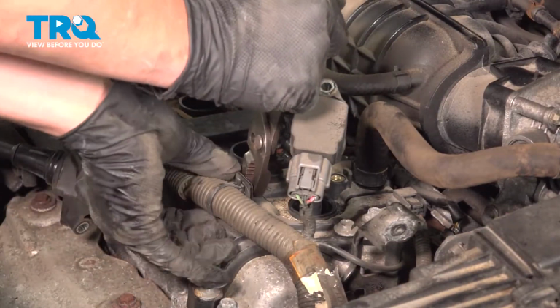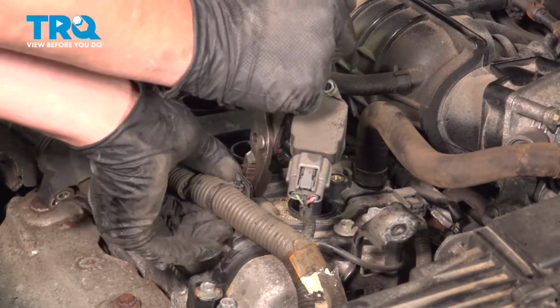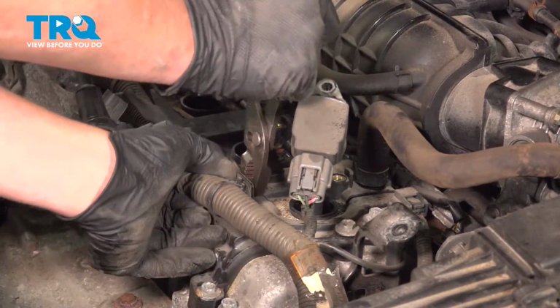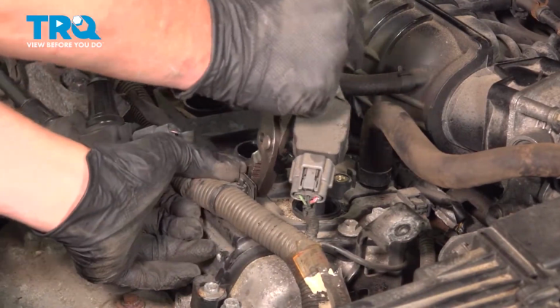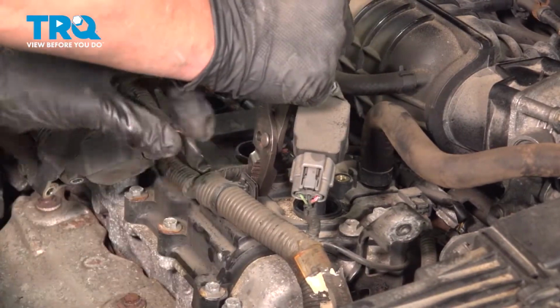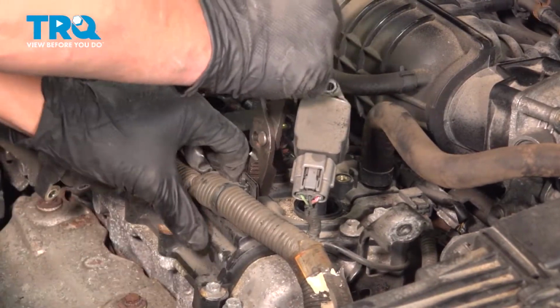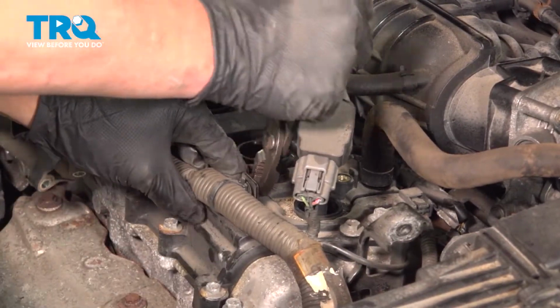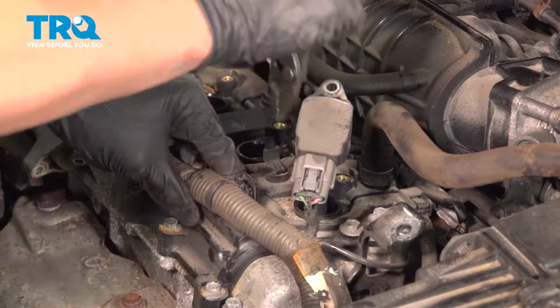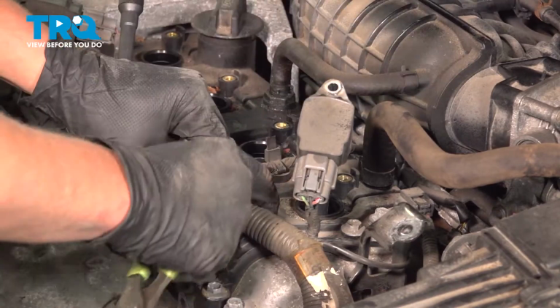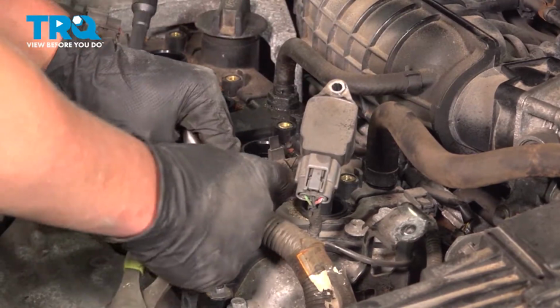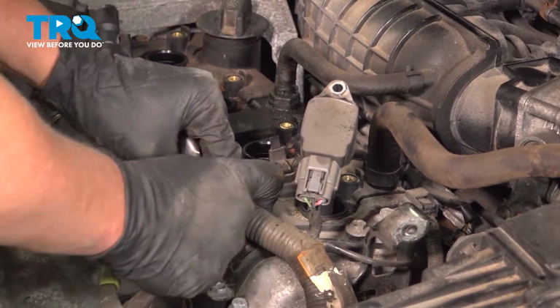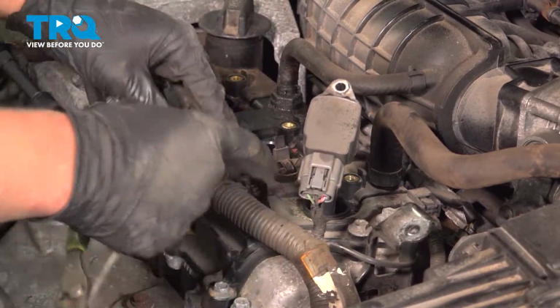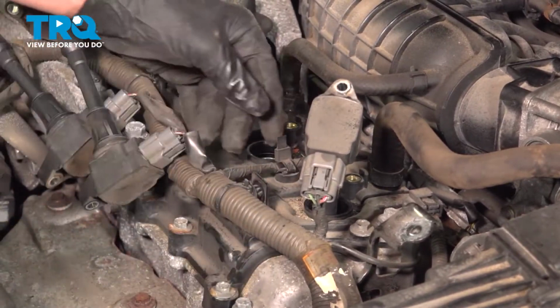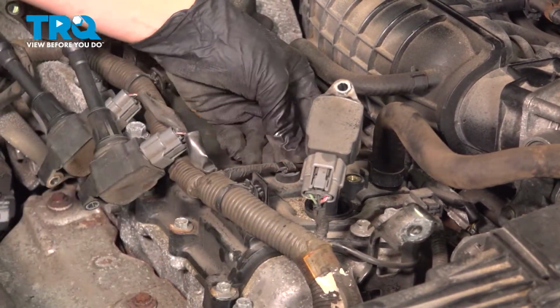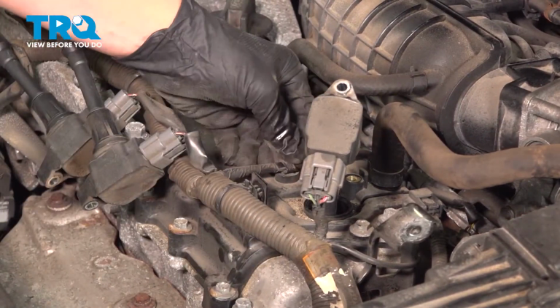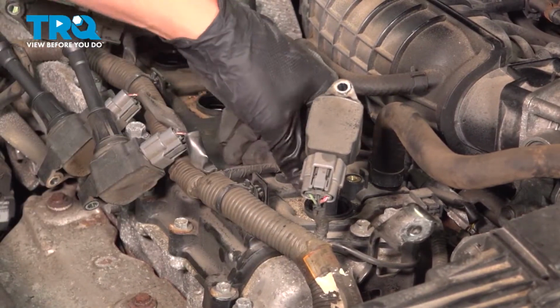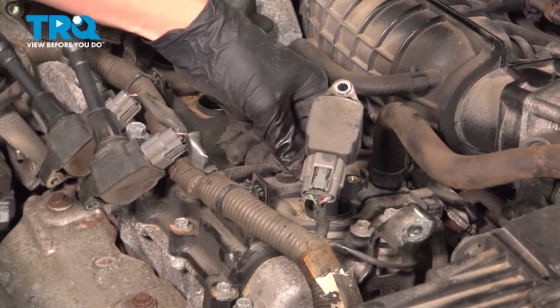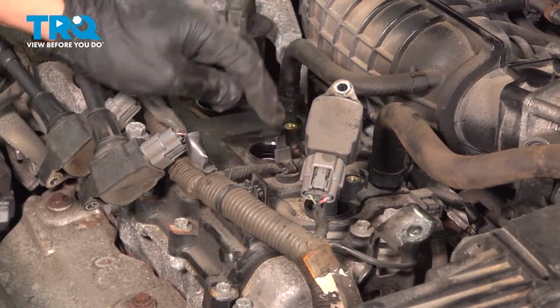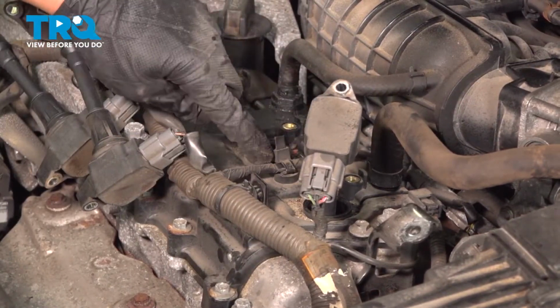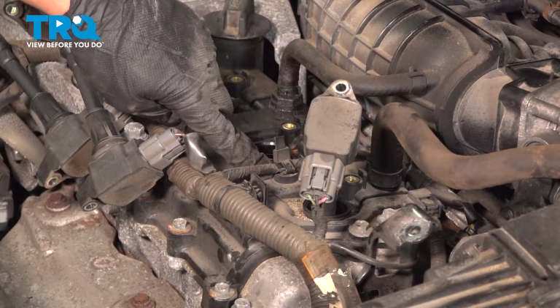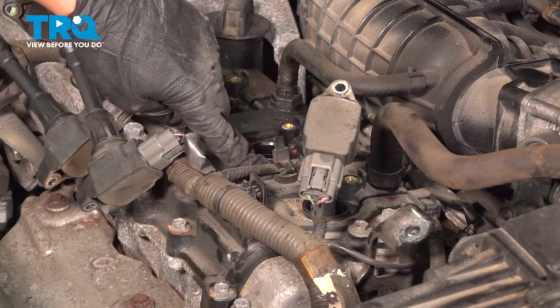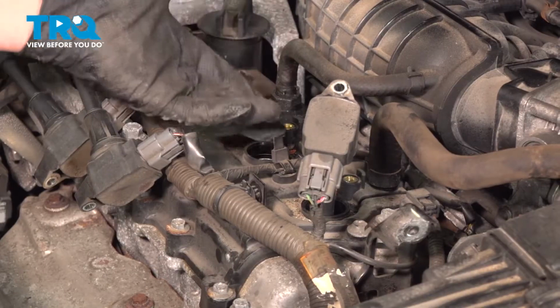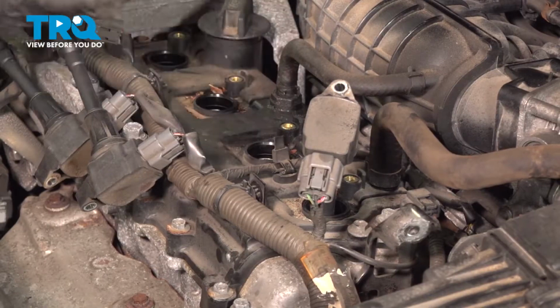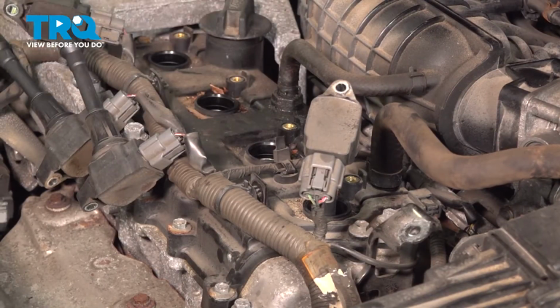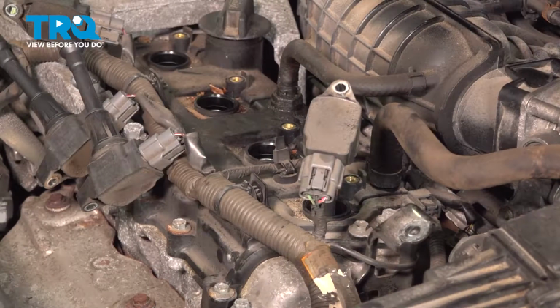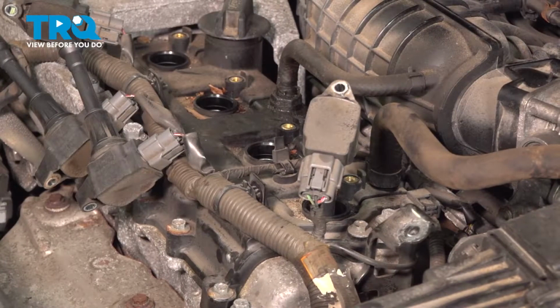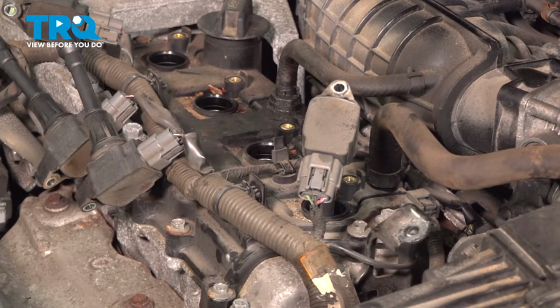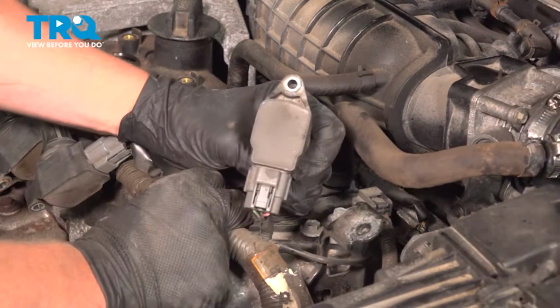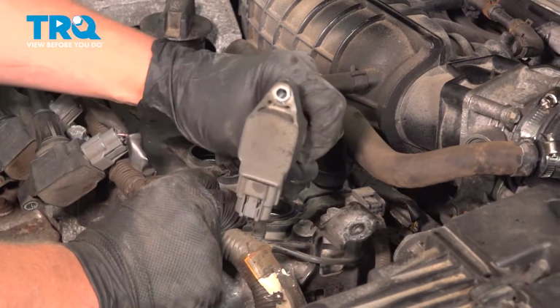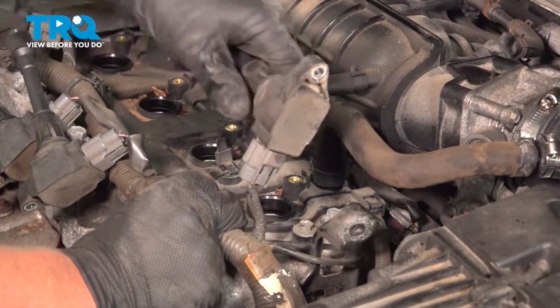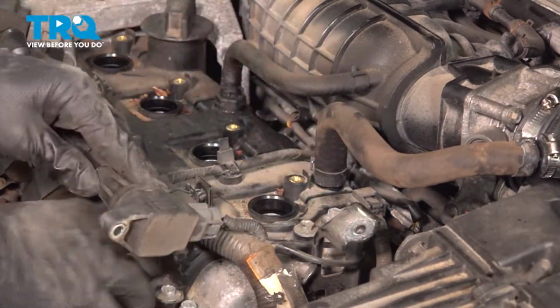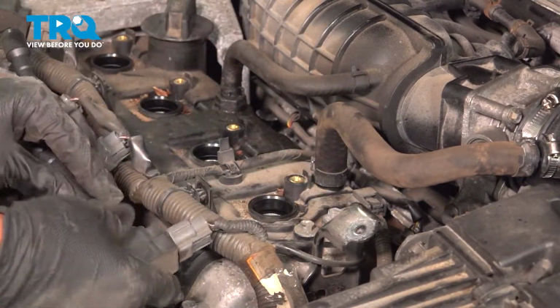Using a pair of pliers, squeeze the clip and pull back. This right here, you can use a little pry tool and pry up. So we're just going to pull that out.